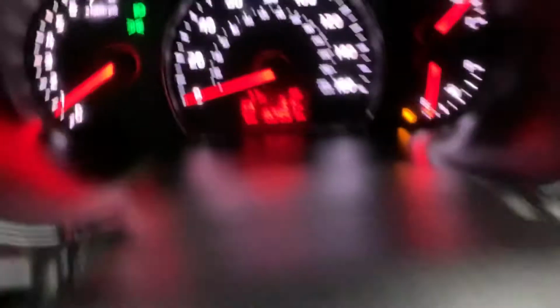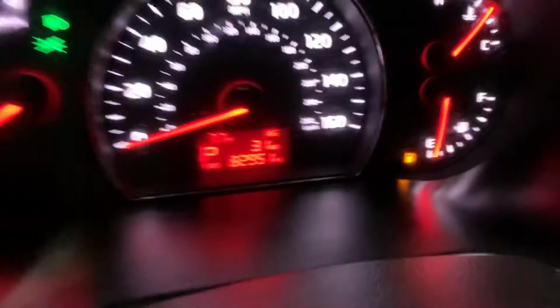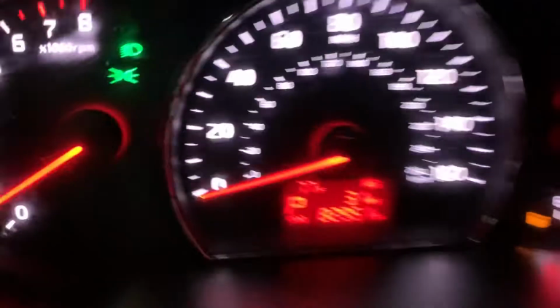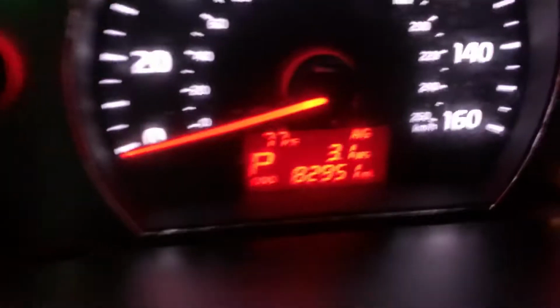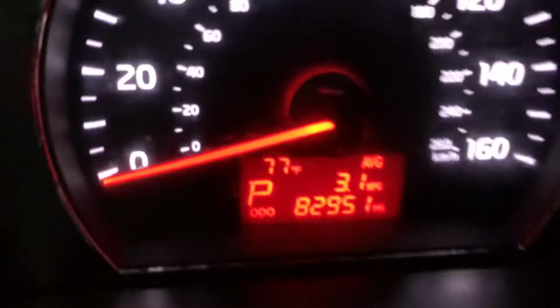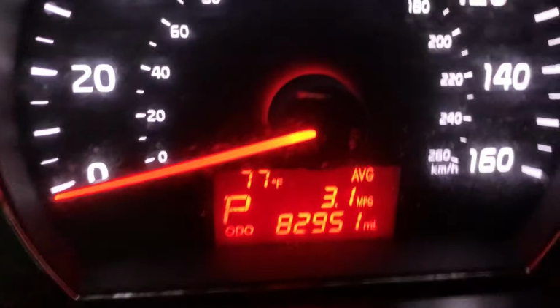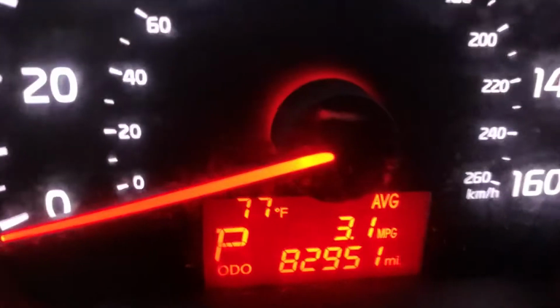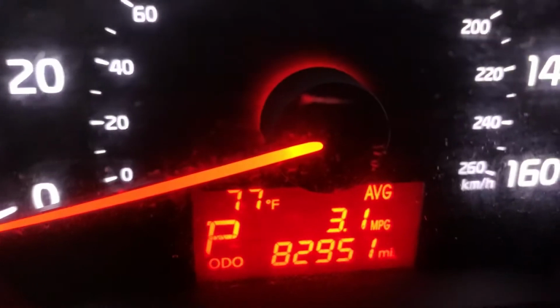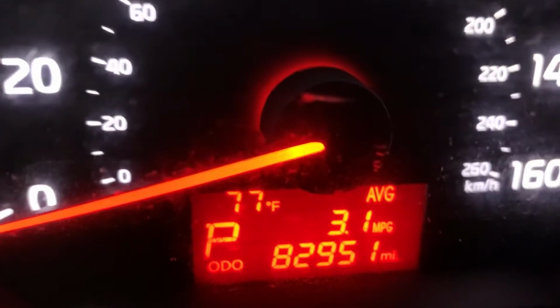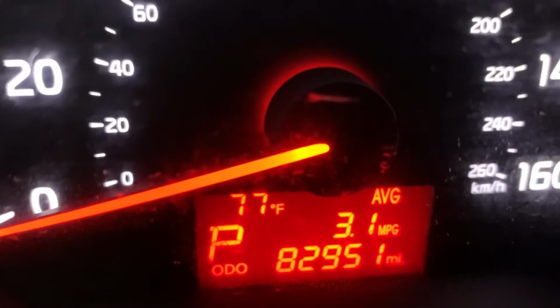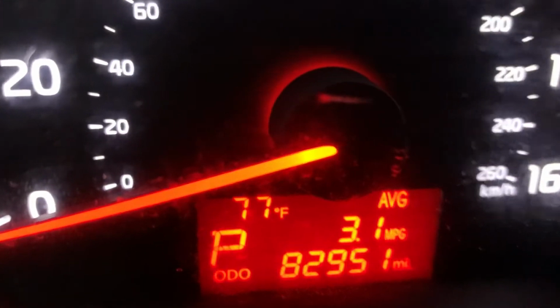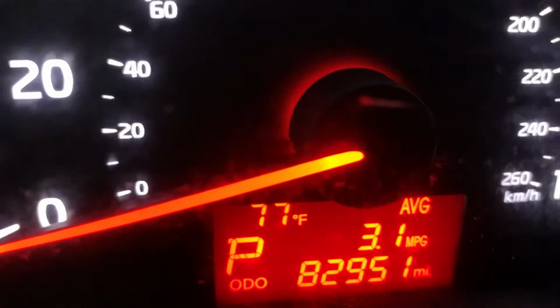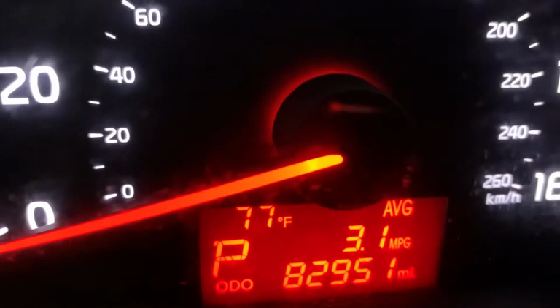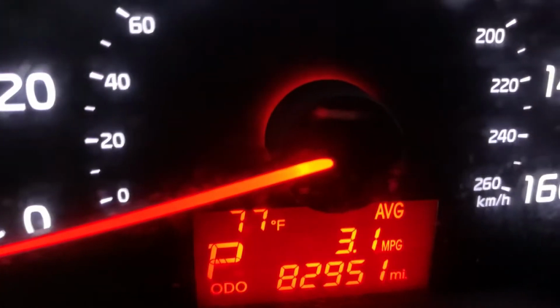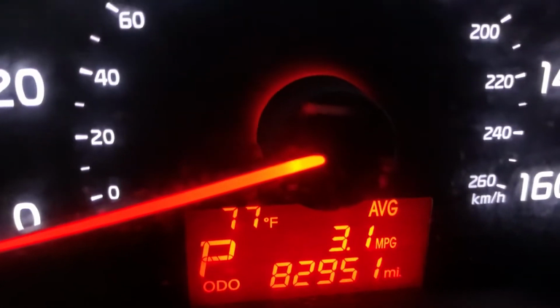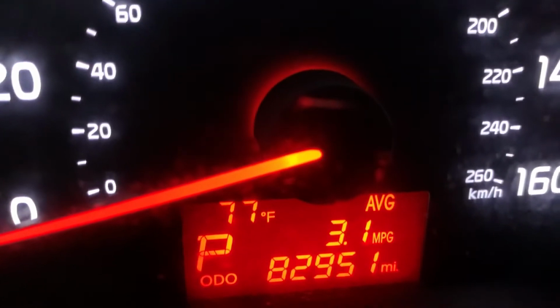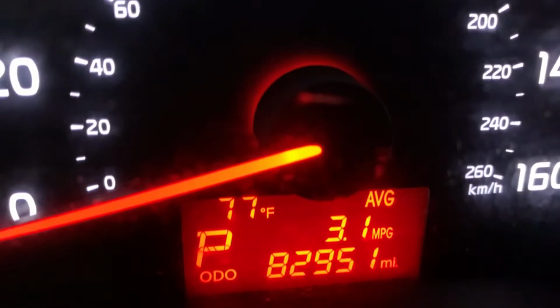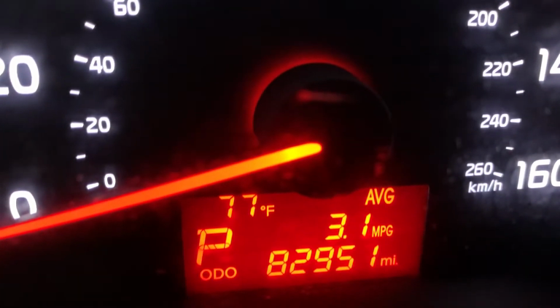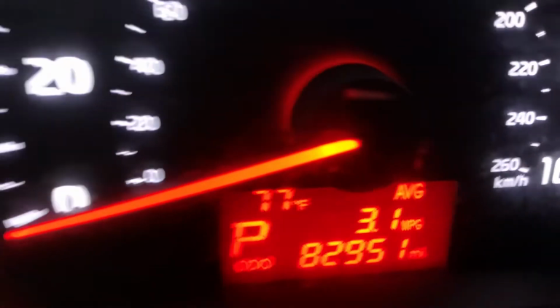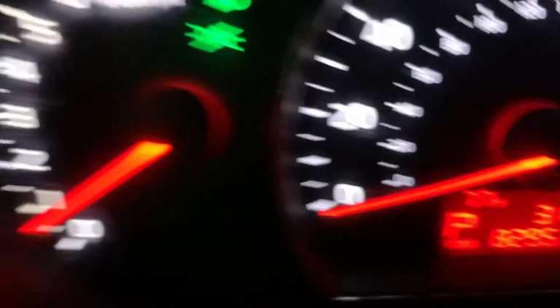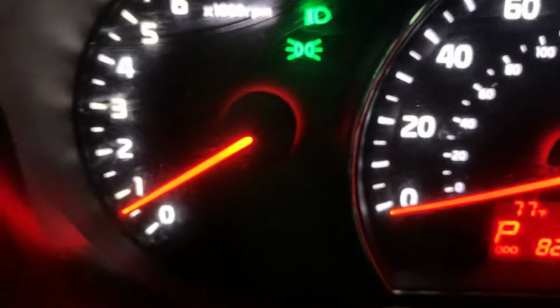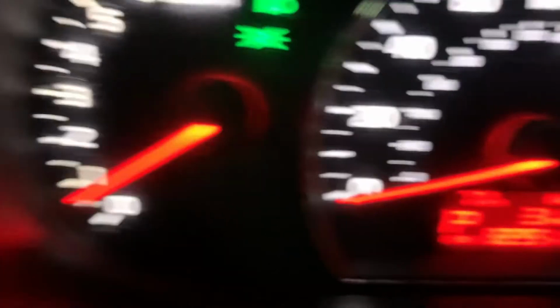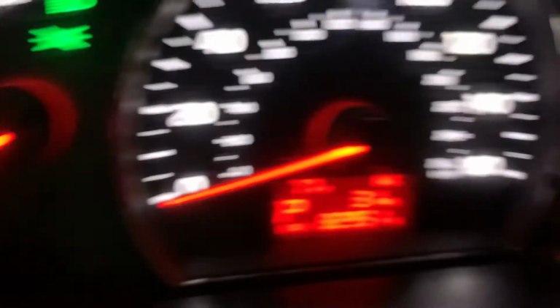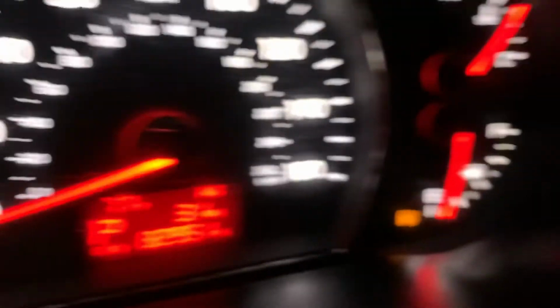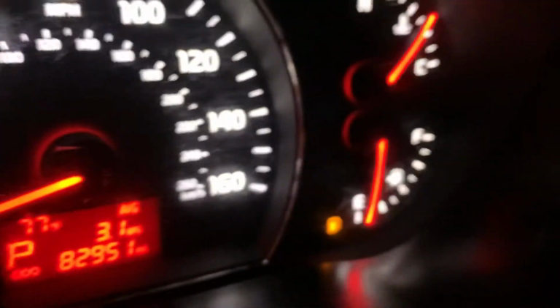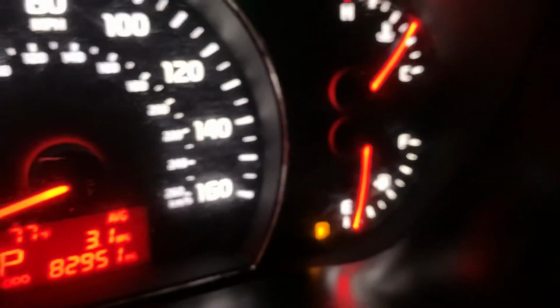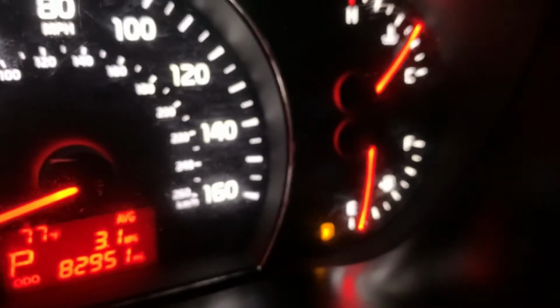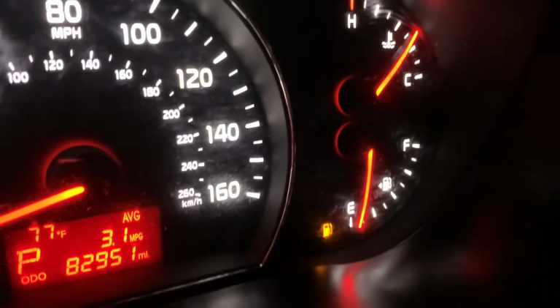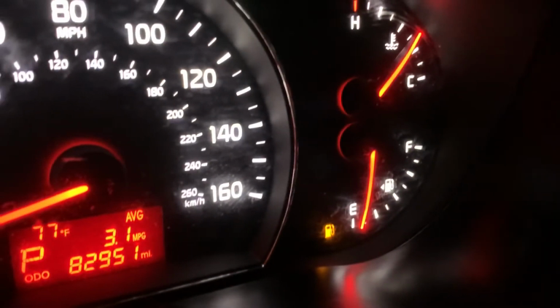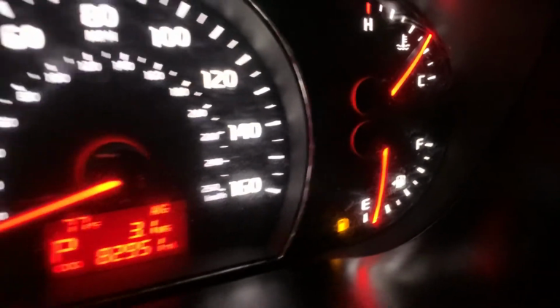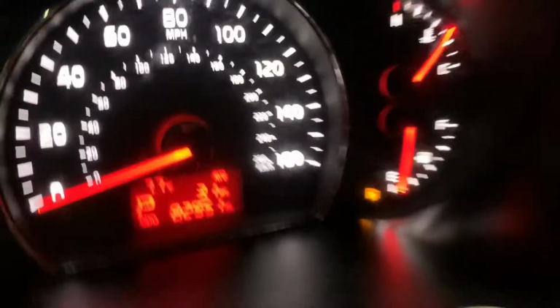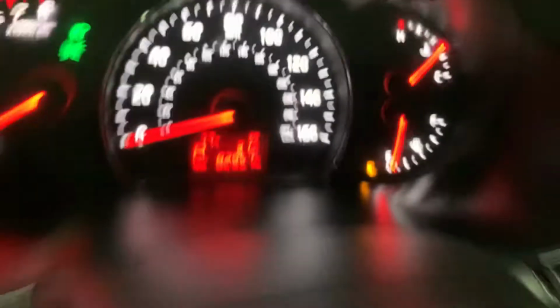I'm going to show you the mileage. This vehicle comes with — there you go — 8,000 miles, which is pretty good mileage, and everything is working perfectly fine.